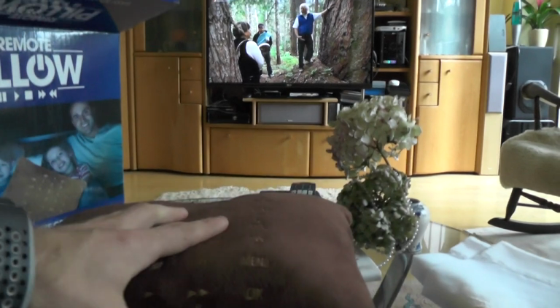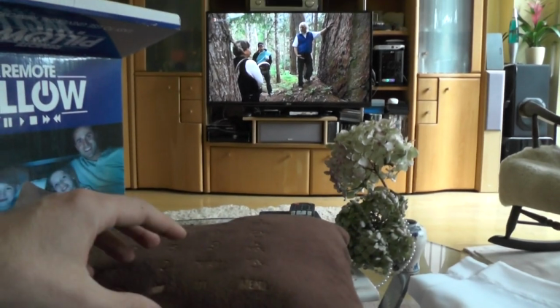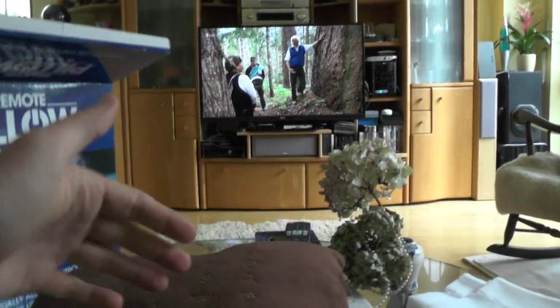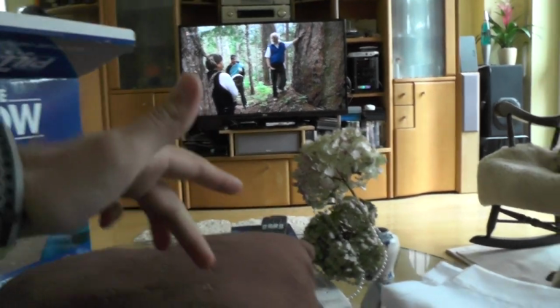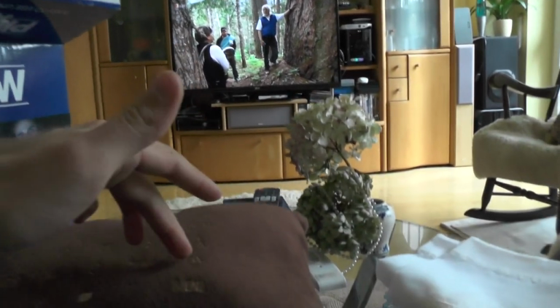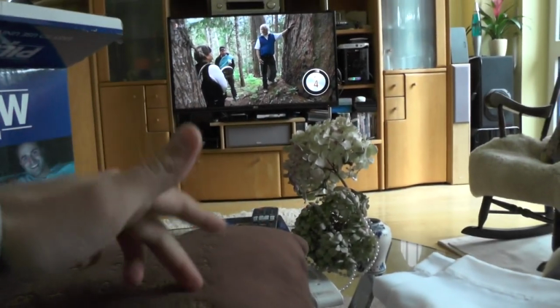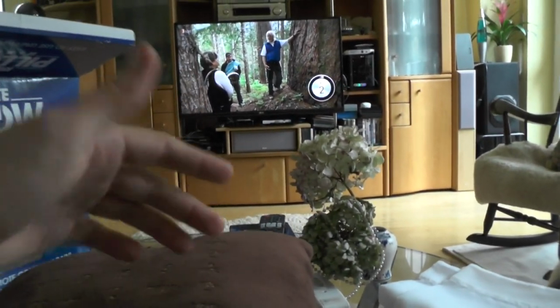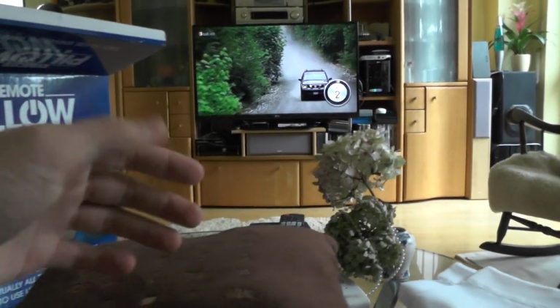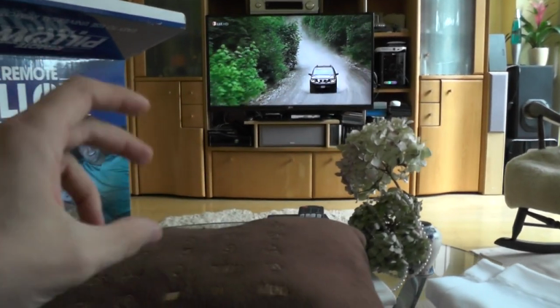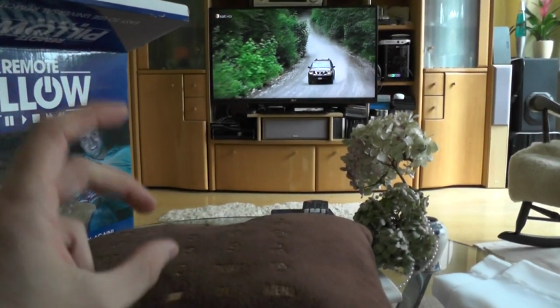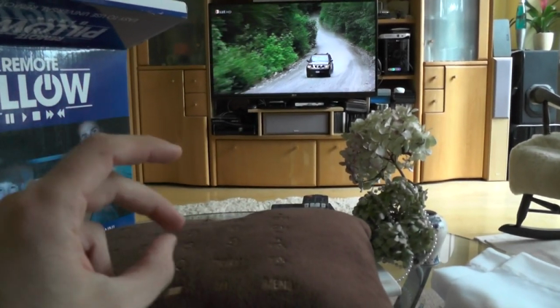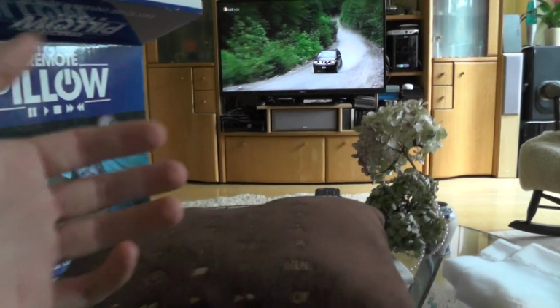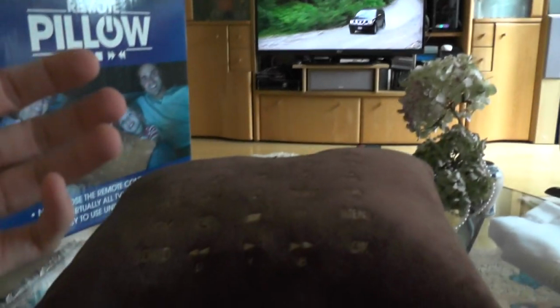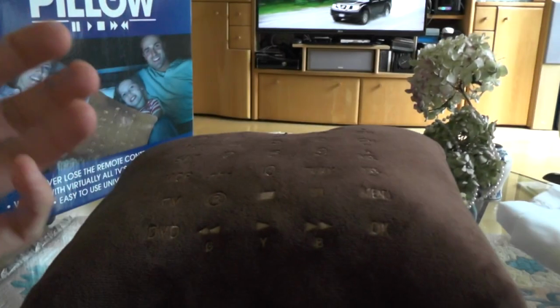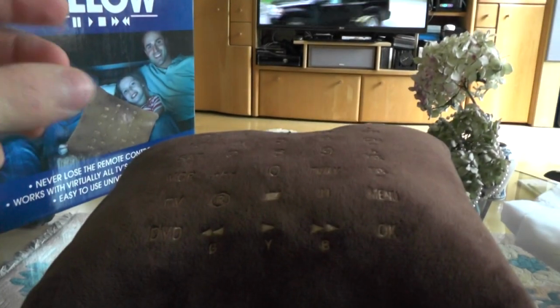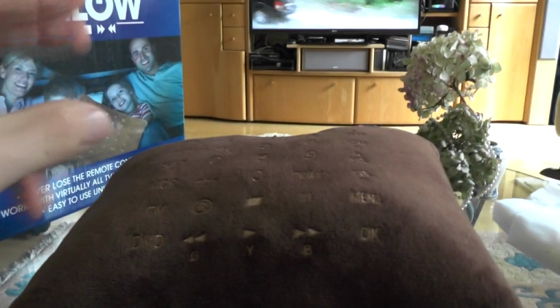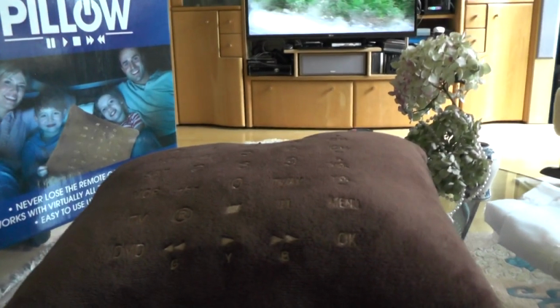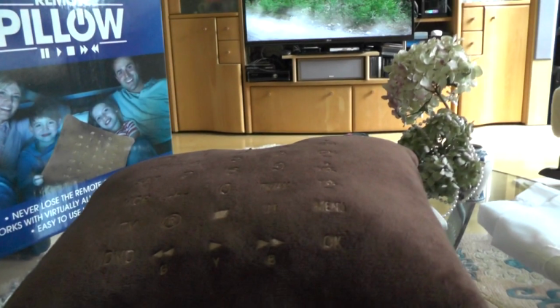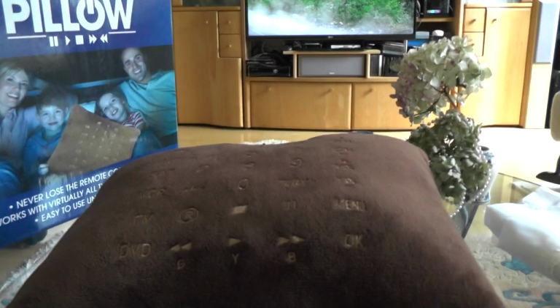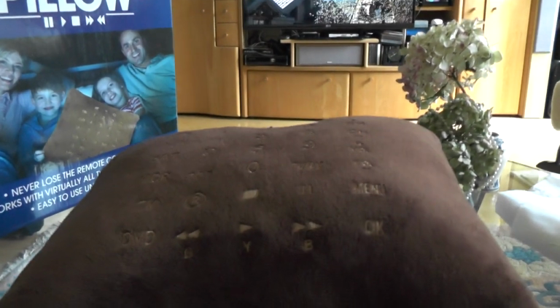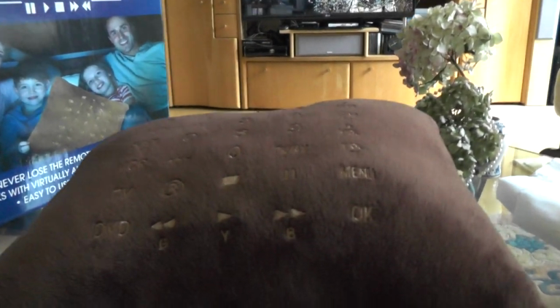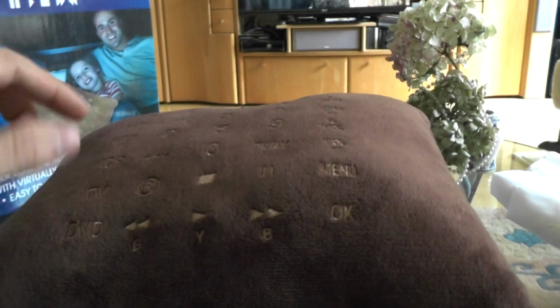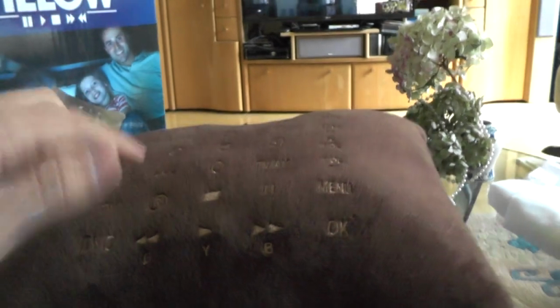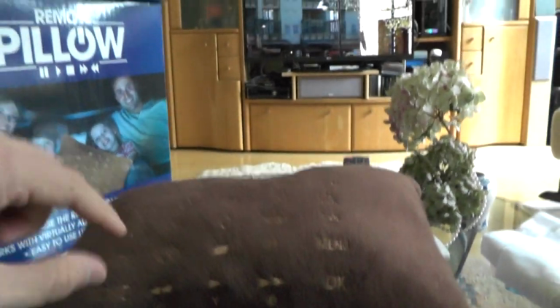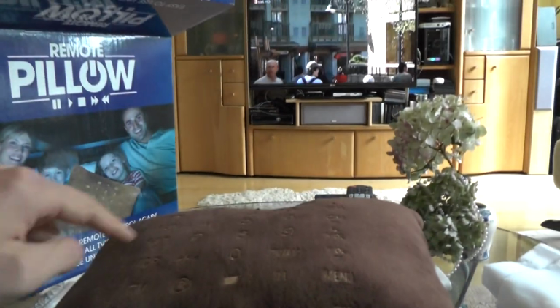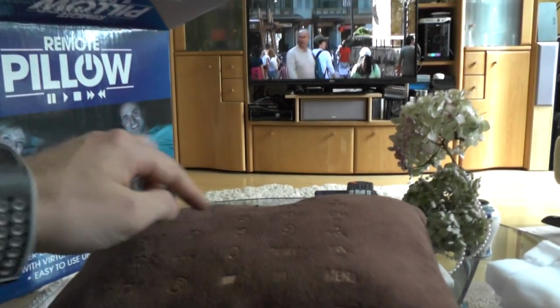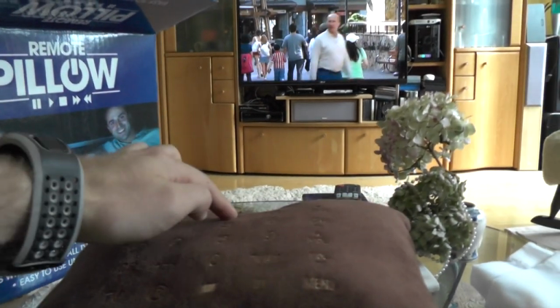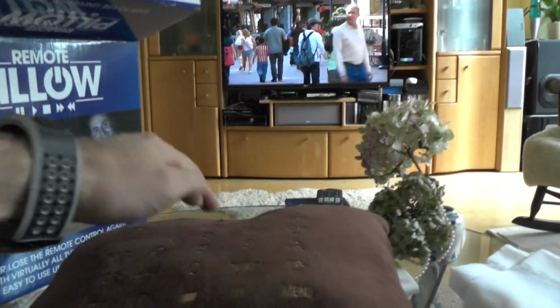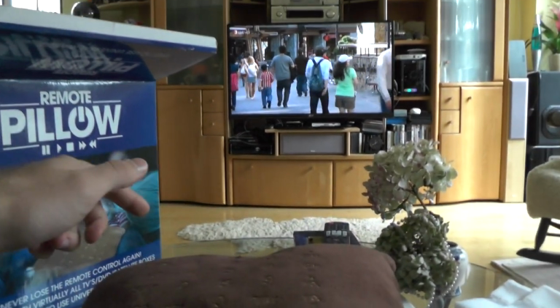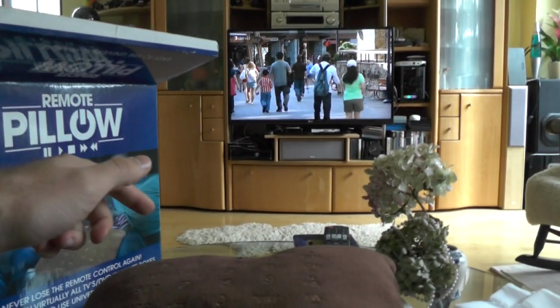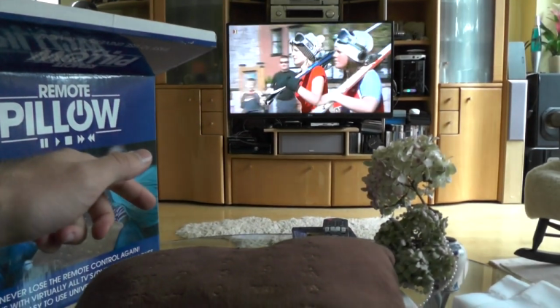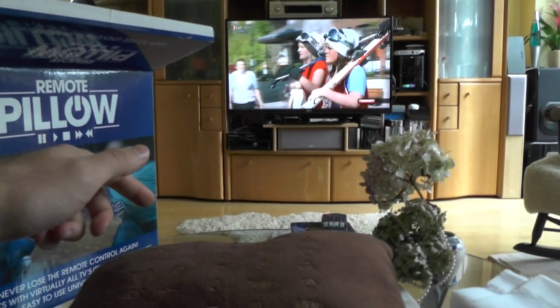The buttons are not touch-based — you actually have to press them, and they have a real physical button inside, similar to a mouse click with the same kind of sound. It works quite well, so I can just switch to channel number two, for example.